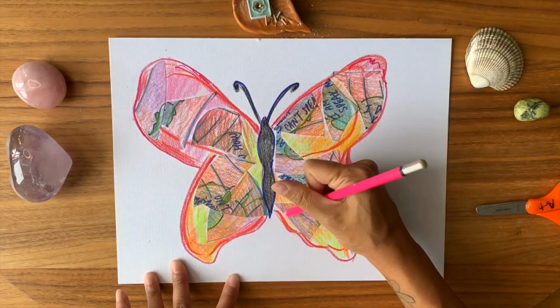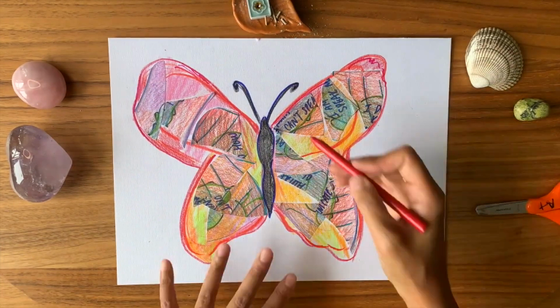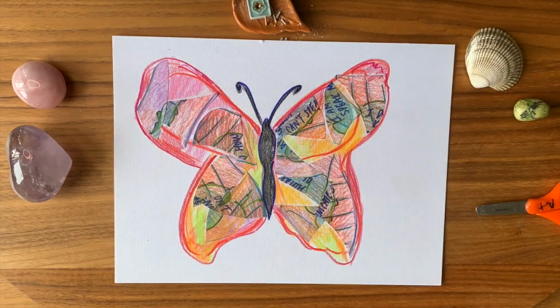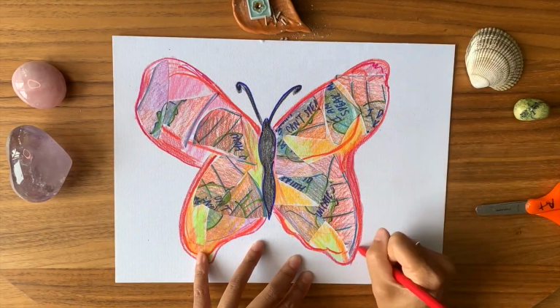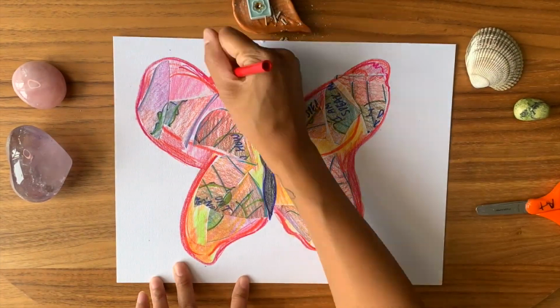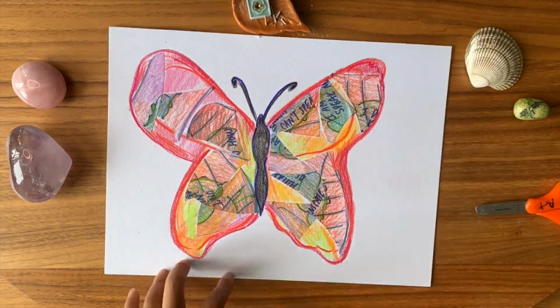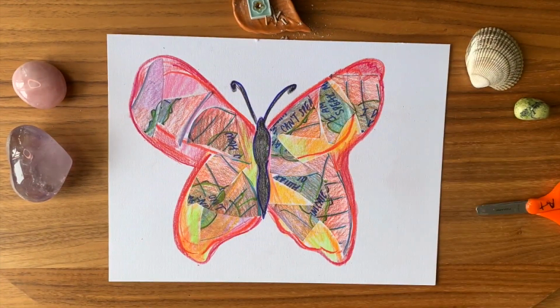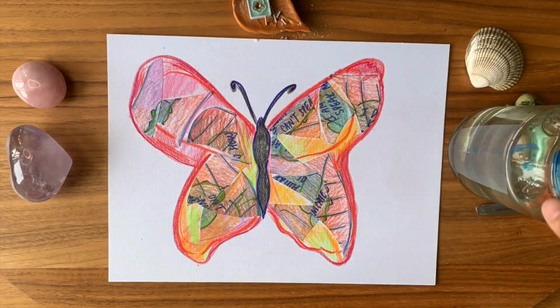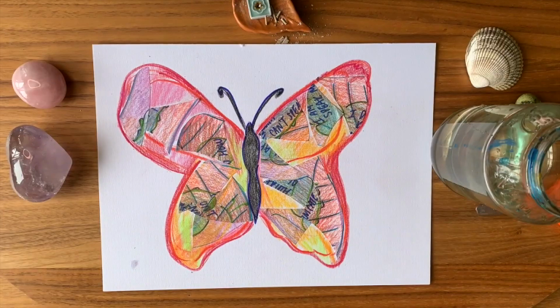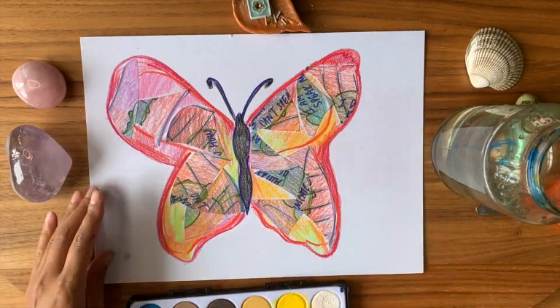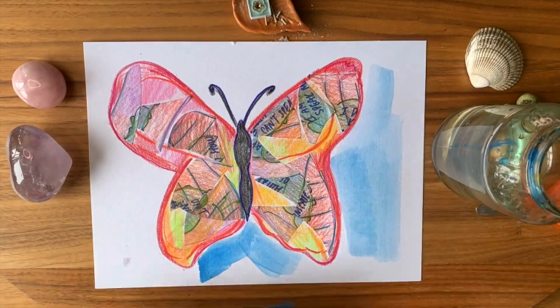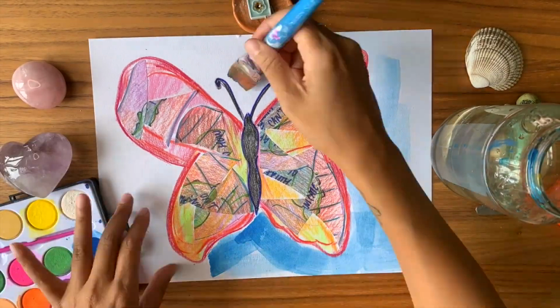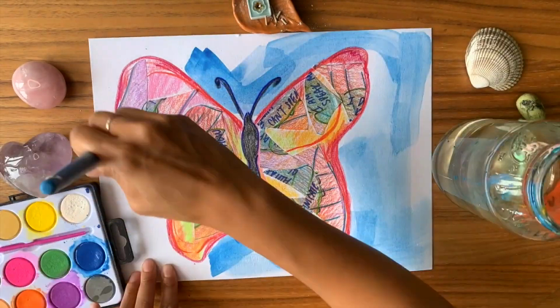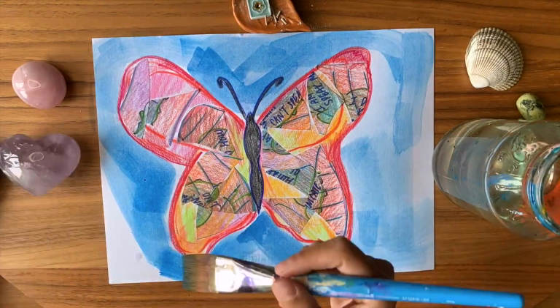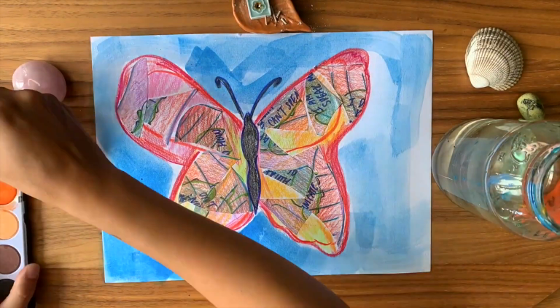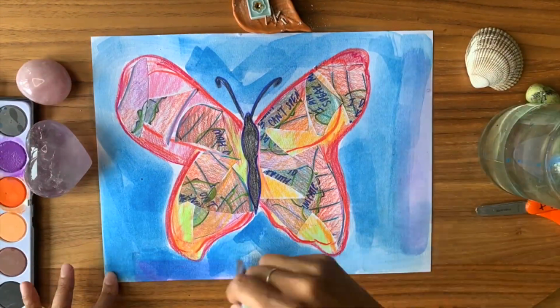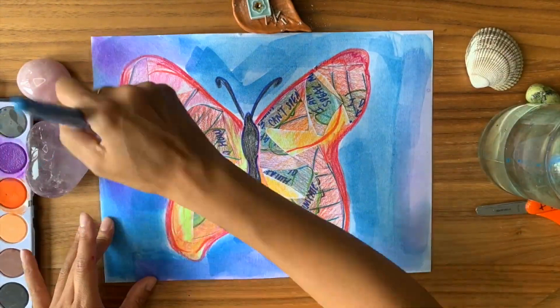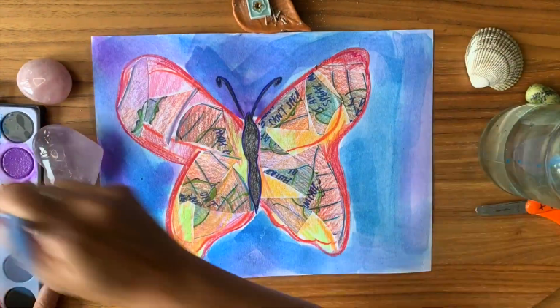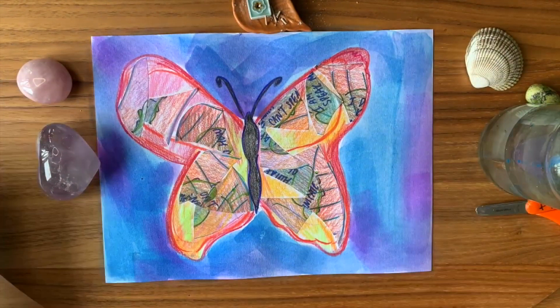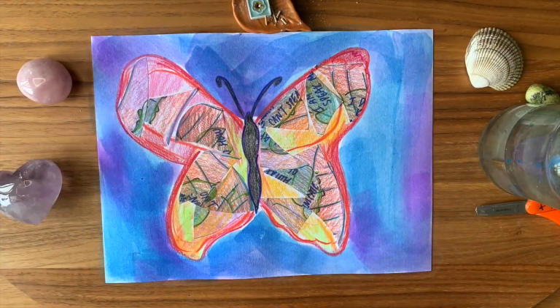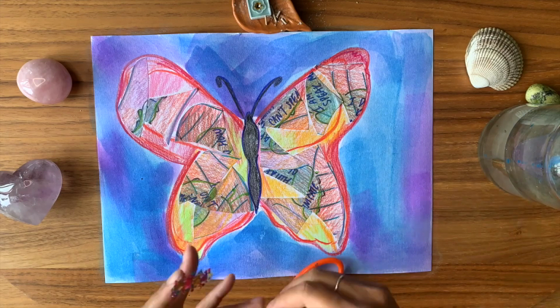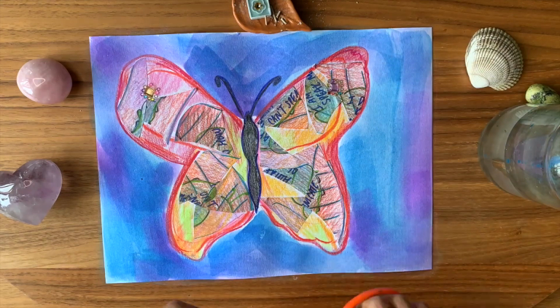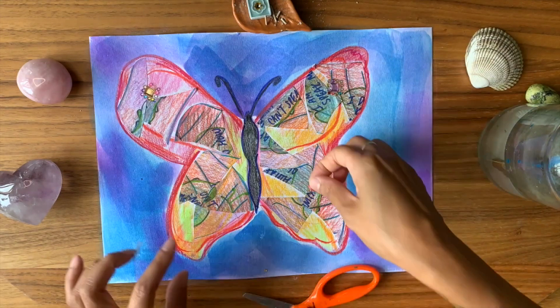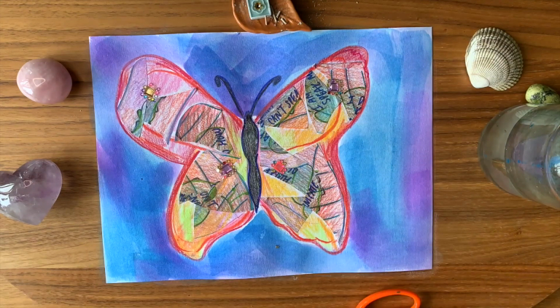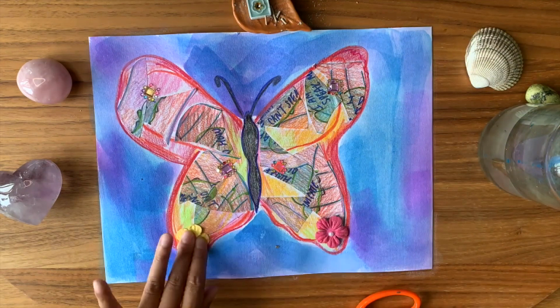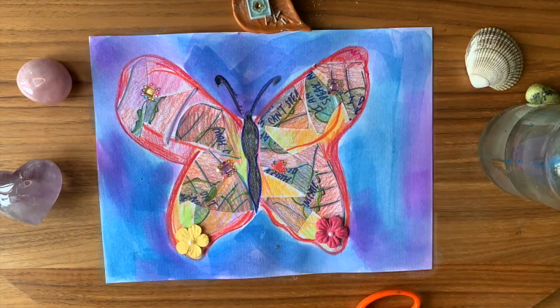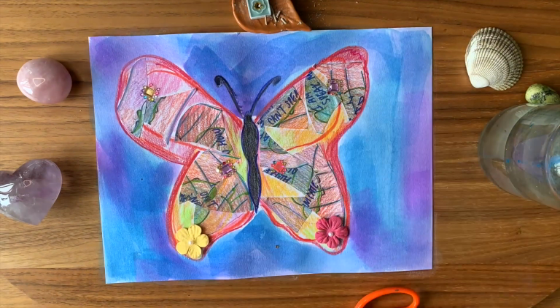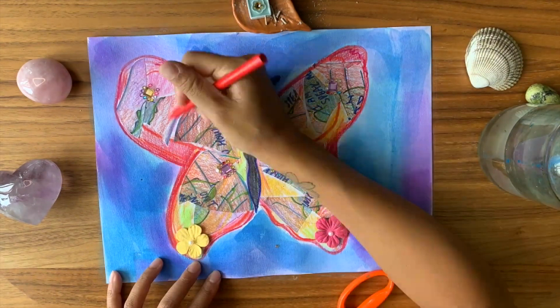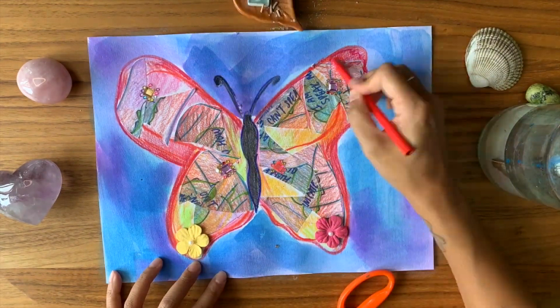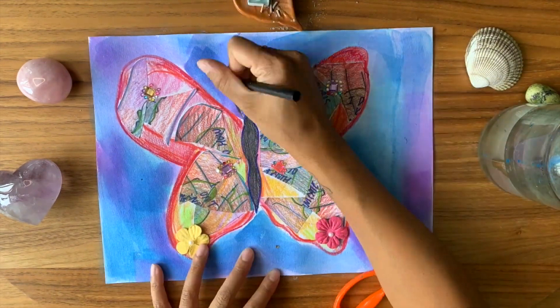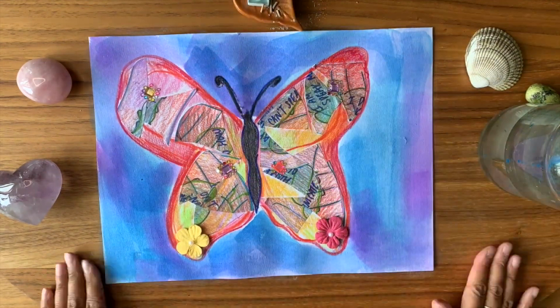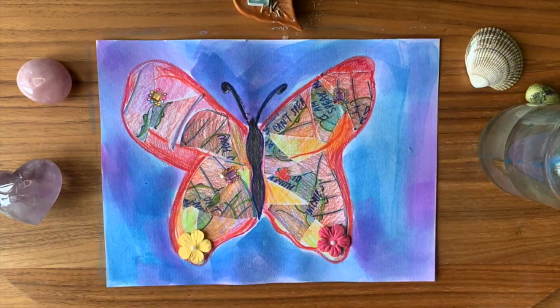Keep adding to the butterfly. Choose colors that feel transformative to you. Add and embellish the butterfly in any way that you like. Create an image of courage and freedom.